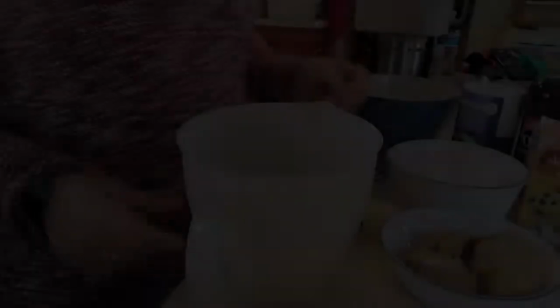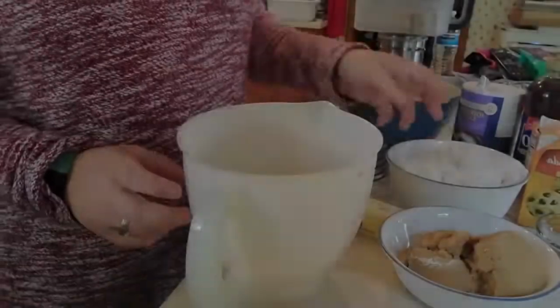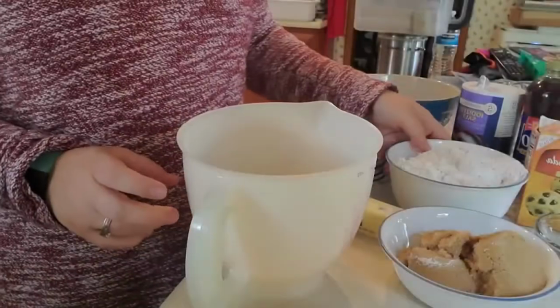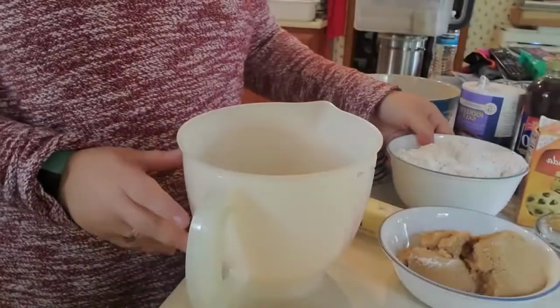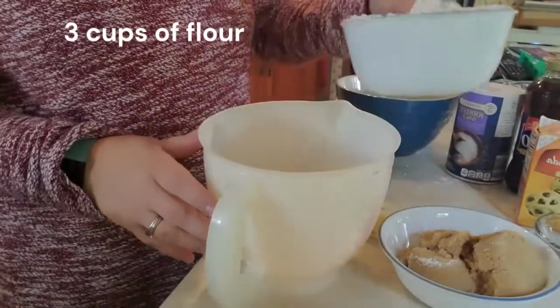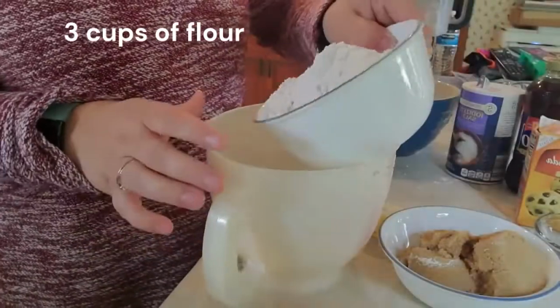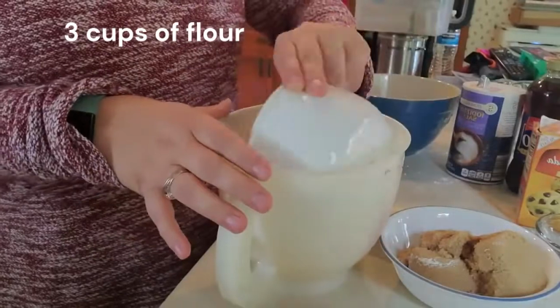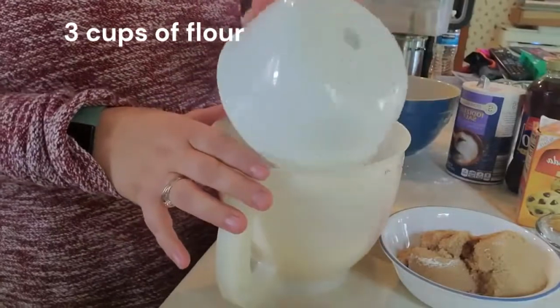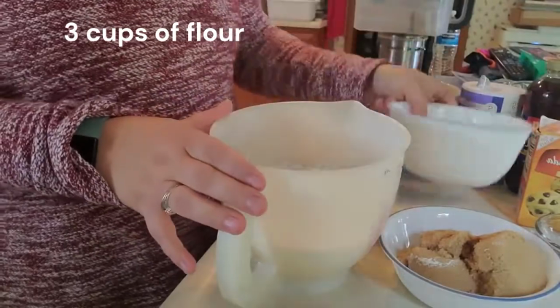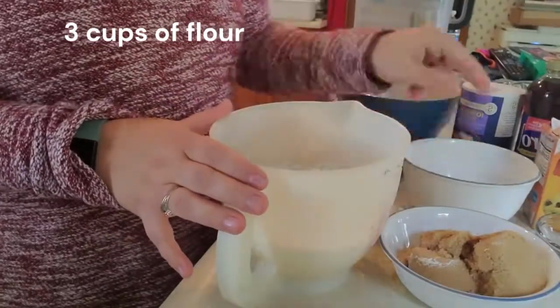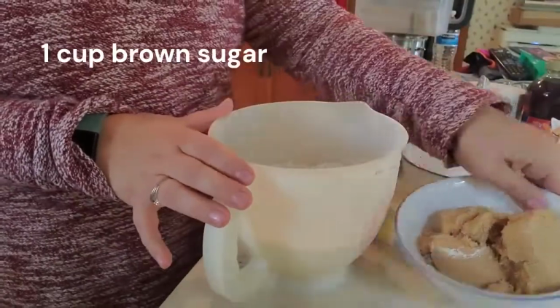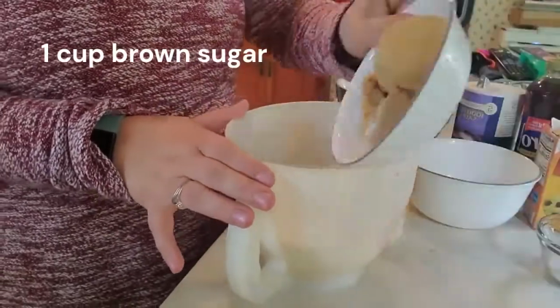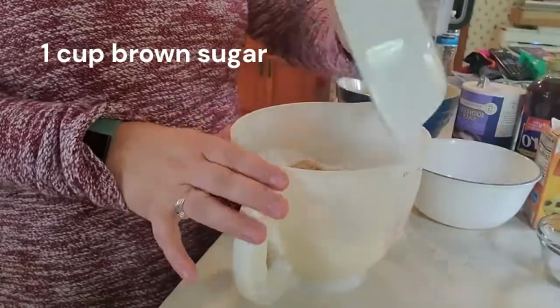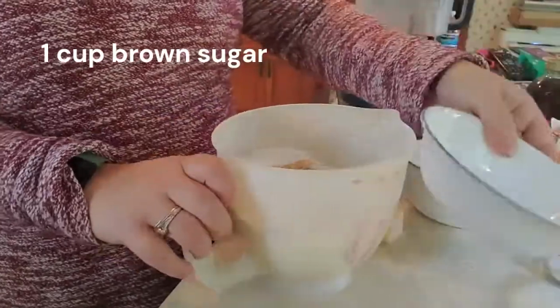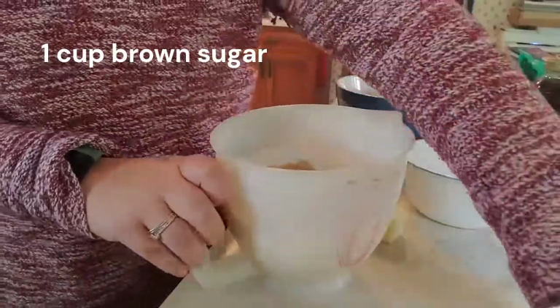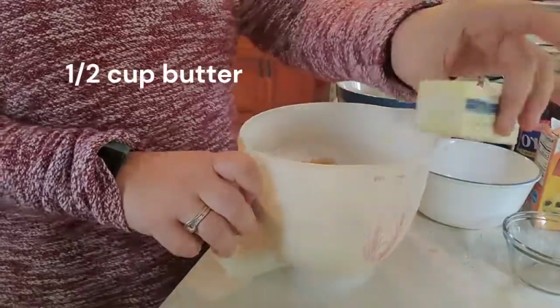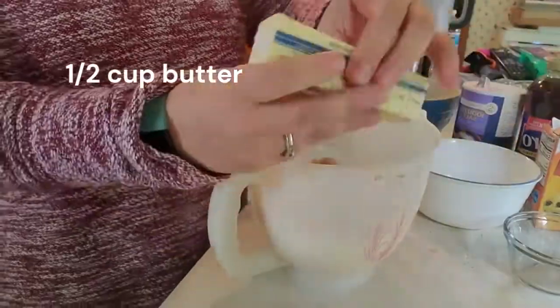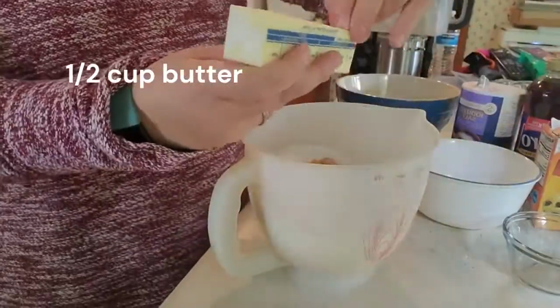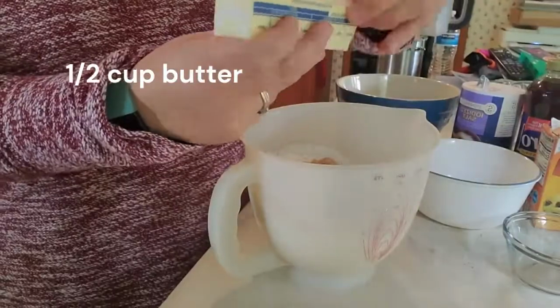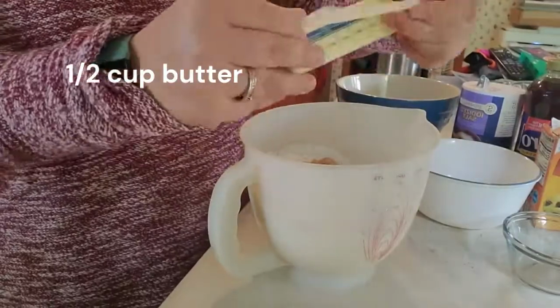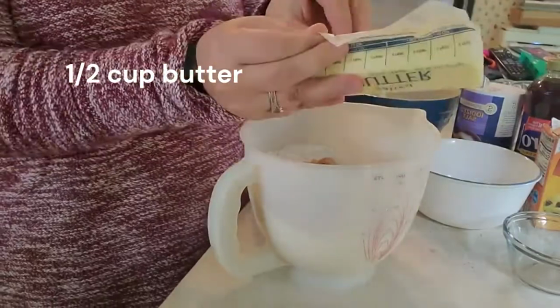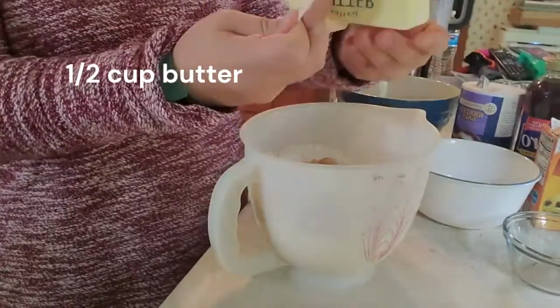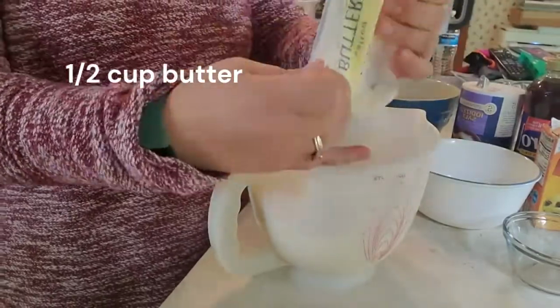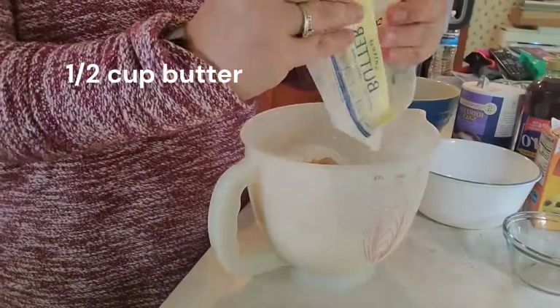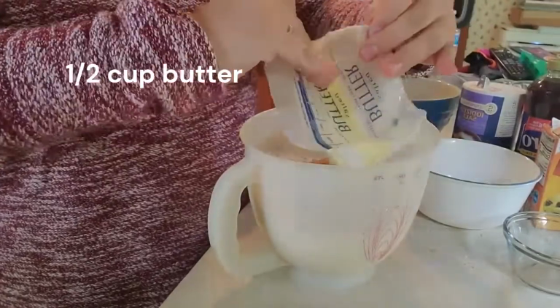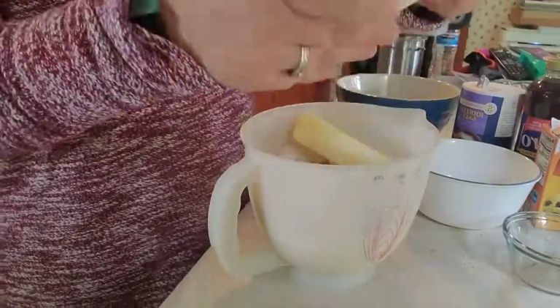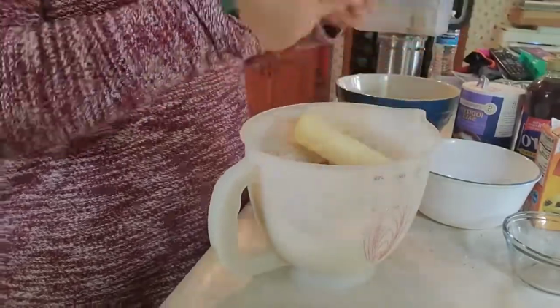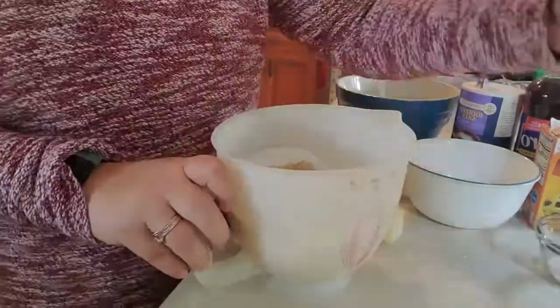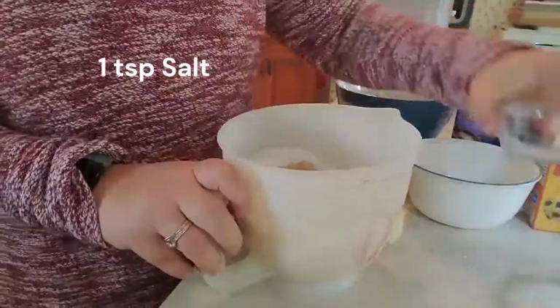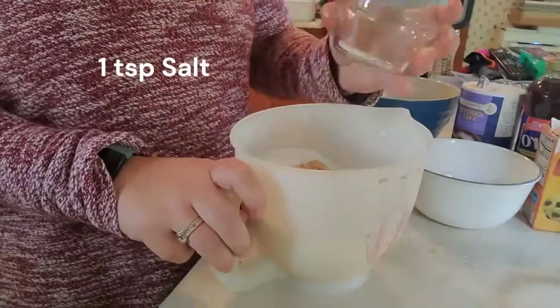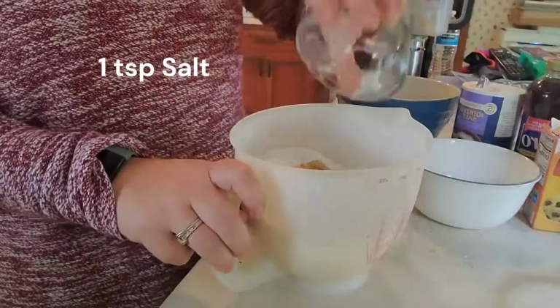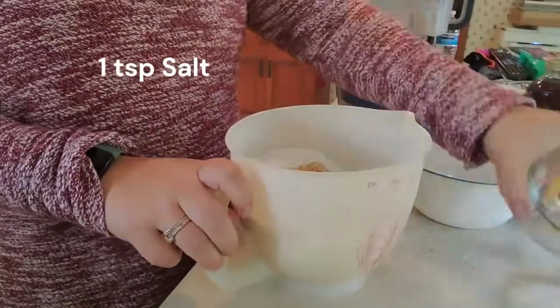We're going to start with three cups of flour, one cup of brown sugar, half a cup of butter, and one teaspoon of salt. I'm going to add these to our mixing bowl and then use our pastry cutter to mix in the butter.